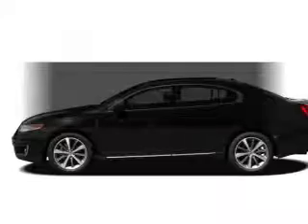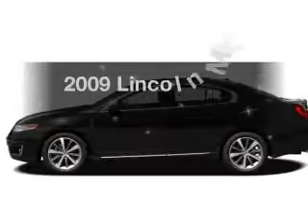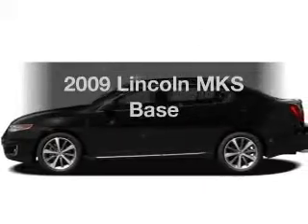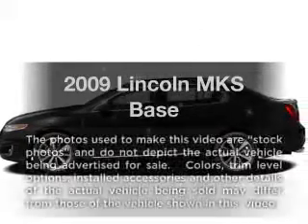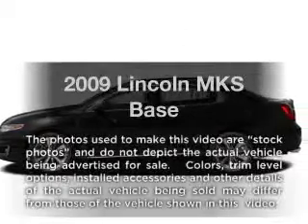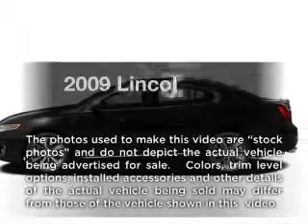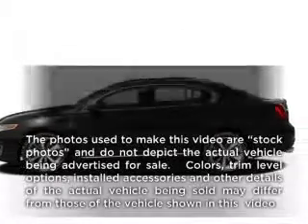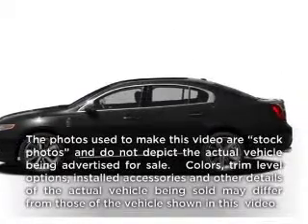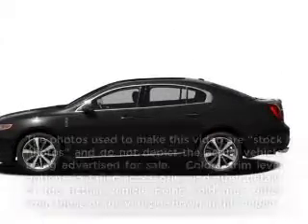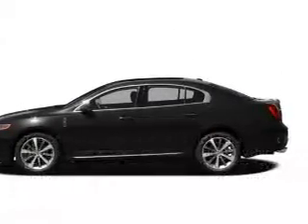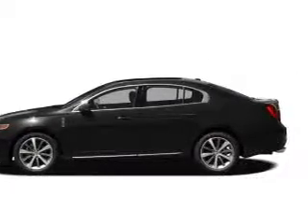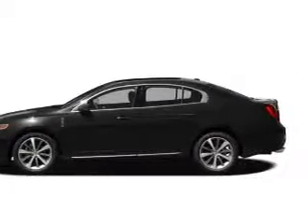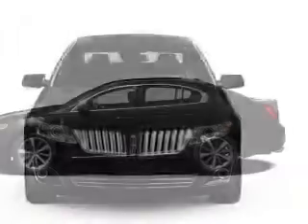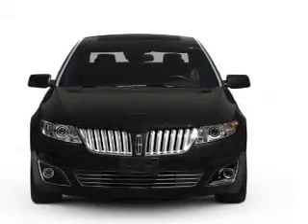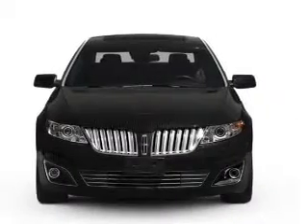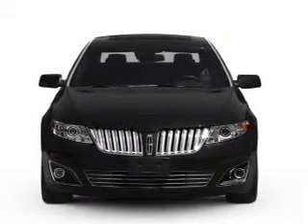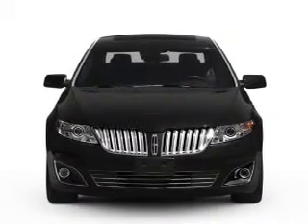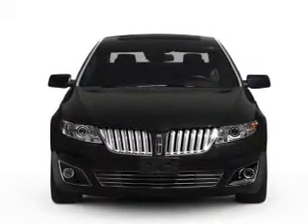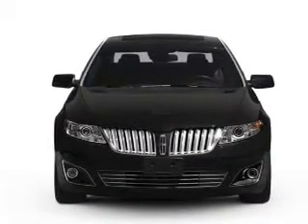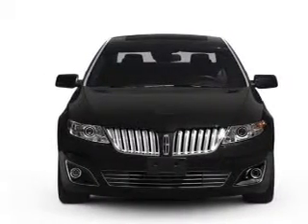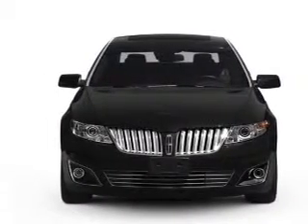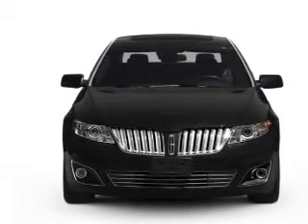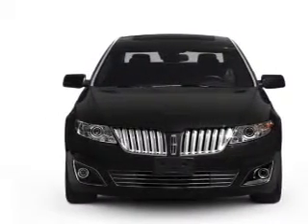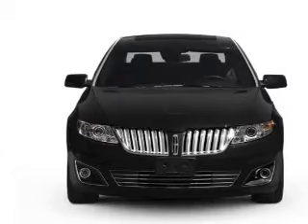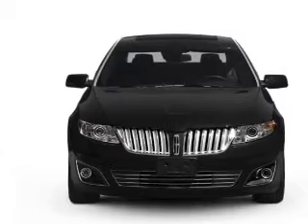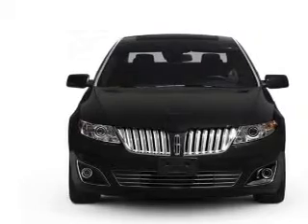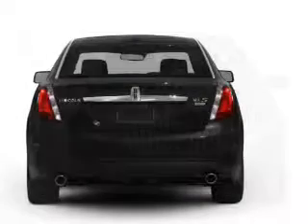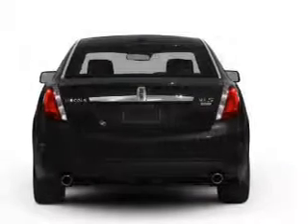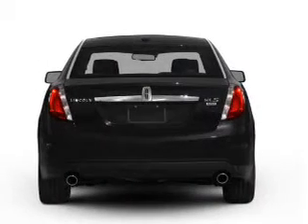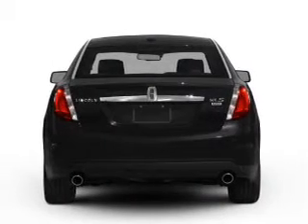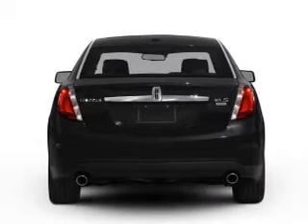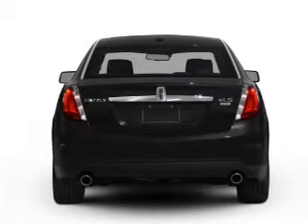Imagine yourself in this 2009 Lincoln MKS. Everything you need under one roof with this great vehicle. With a reliable six-cylinder engine, the powertrain includes front-wheel drive, driven by a six-speed automatic transmission.